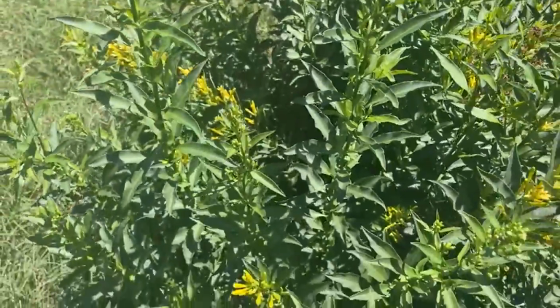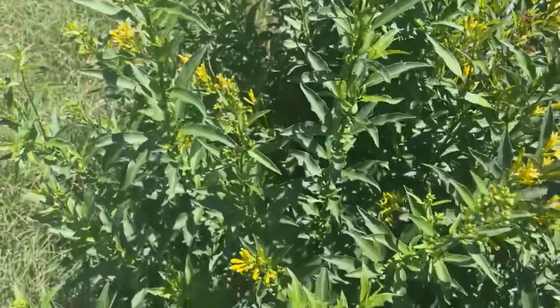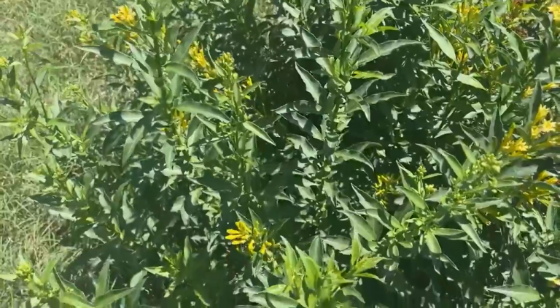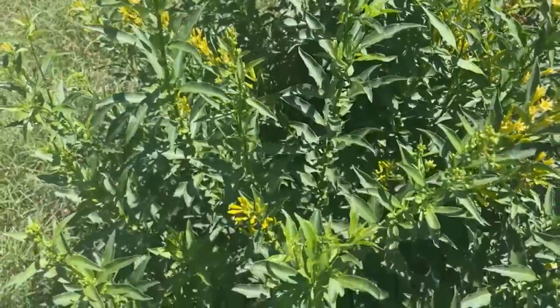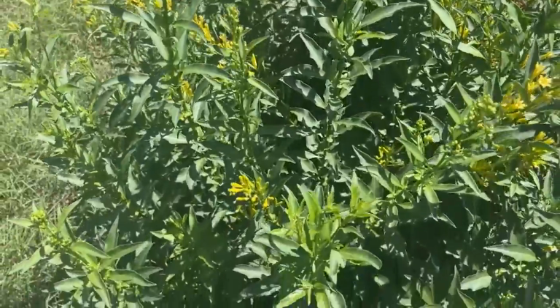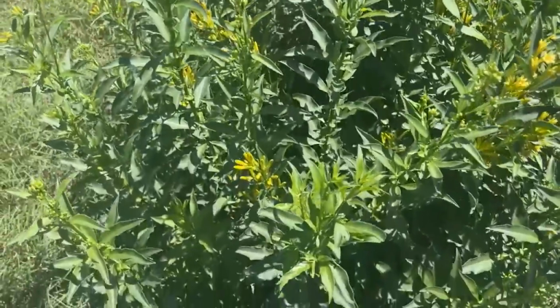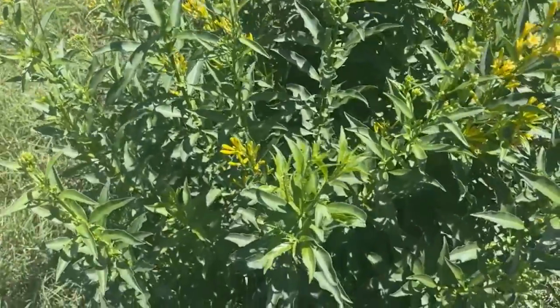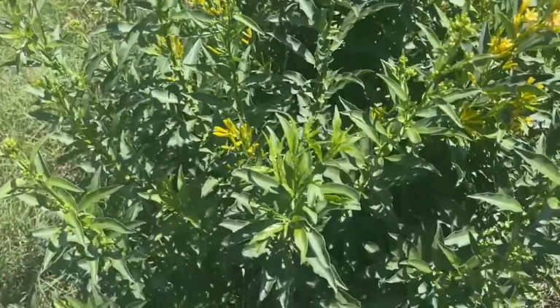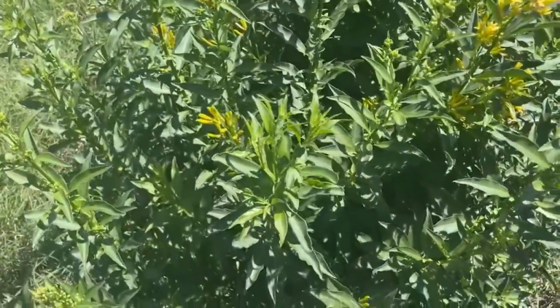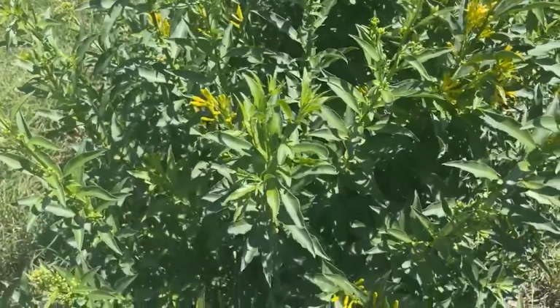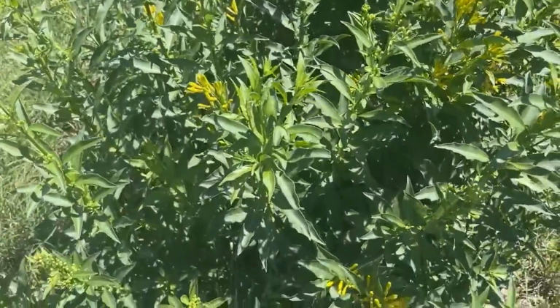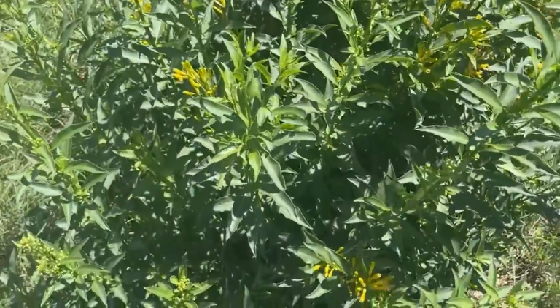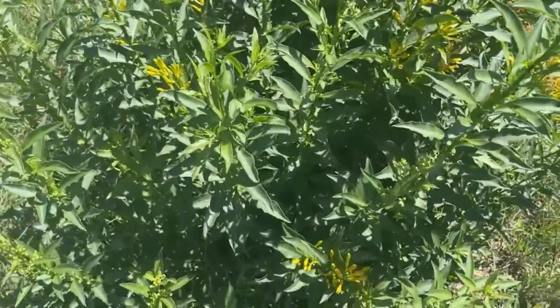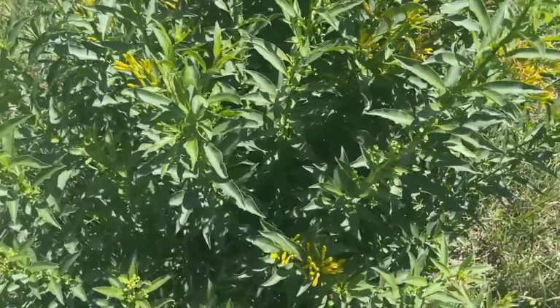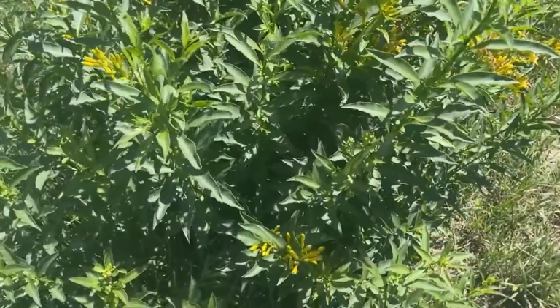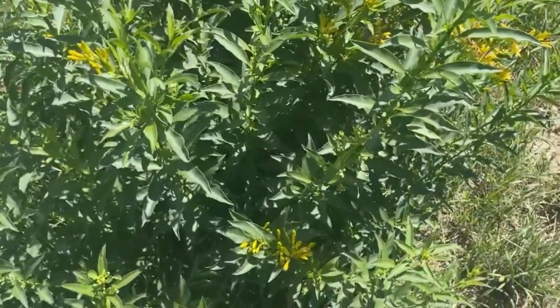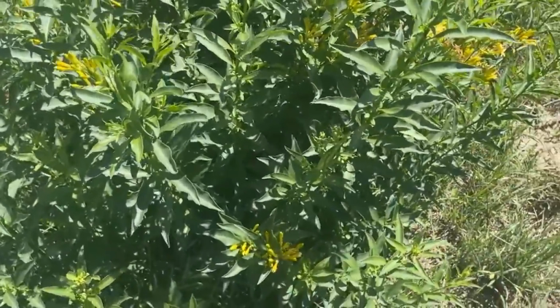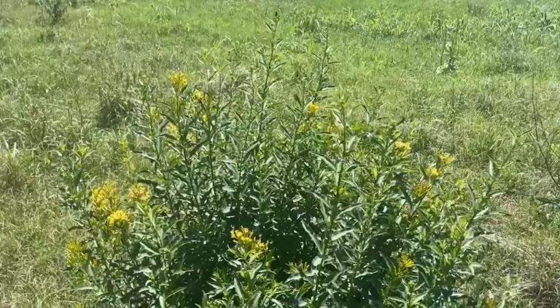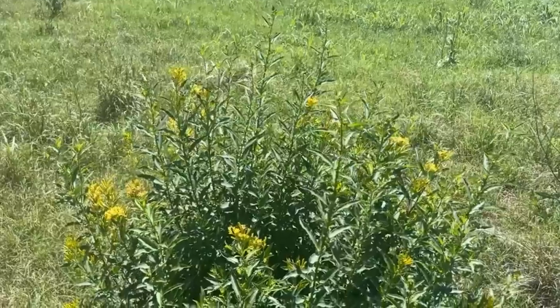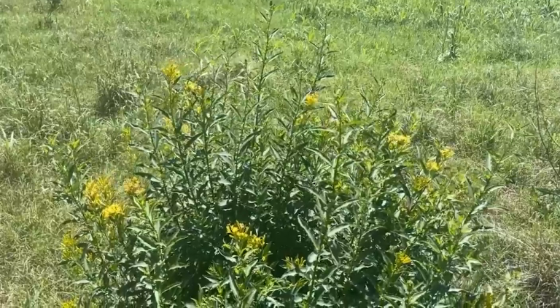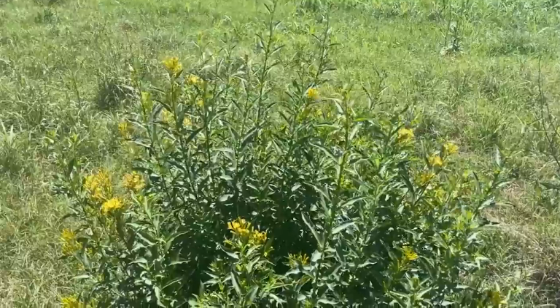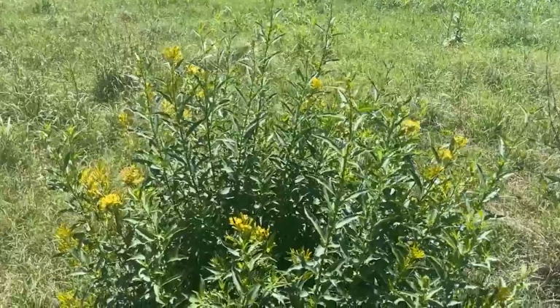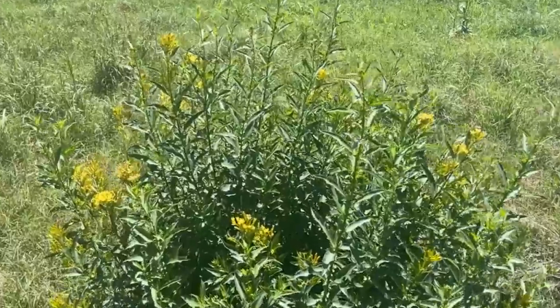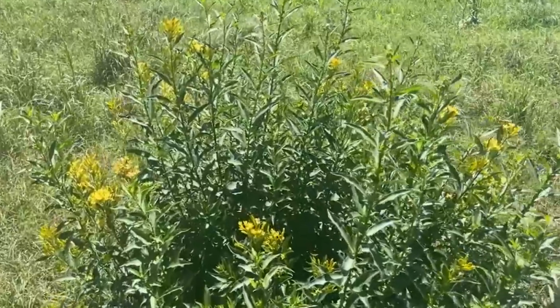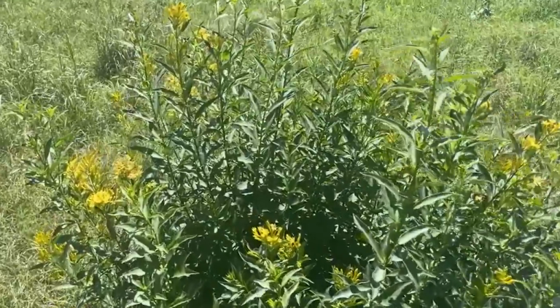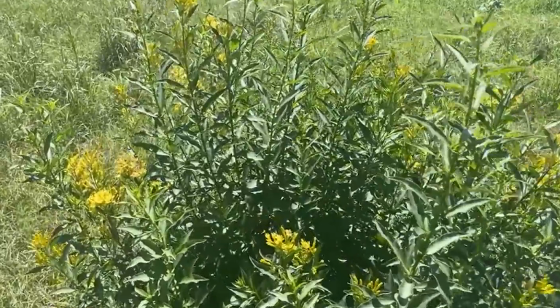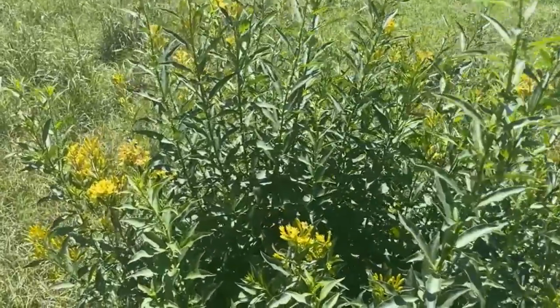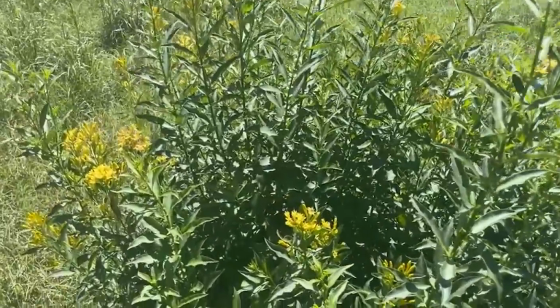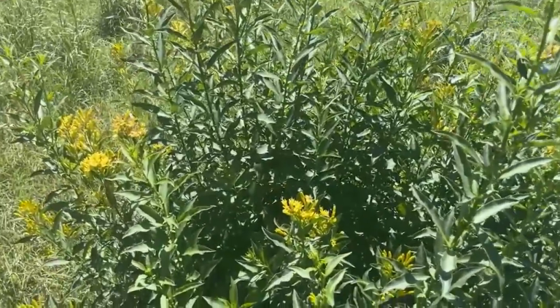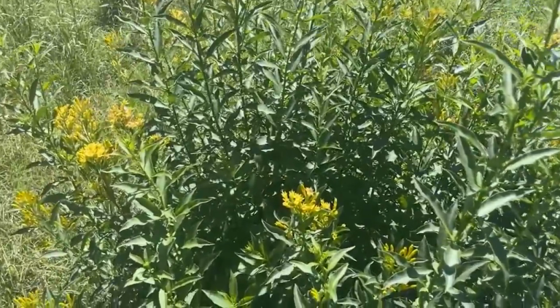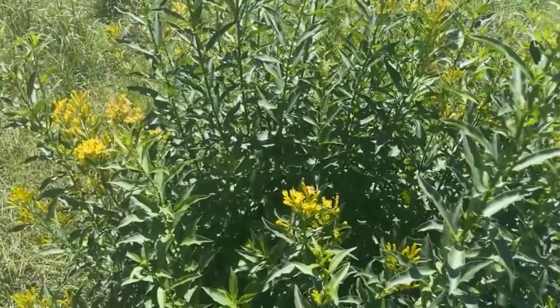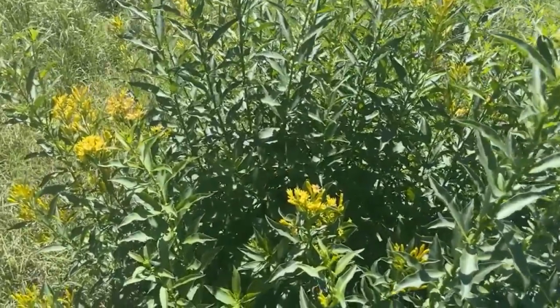It was easily identified amongst the grassland for being a shrub. However, the yellow flowers are another indicator of the plant.